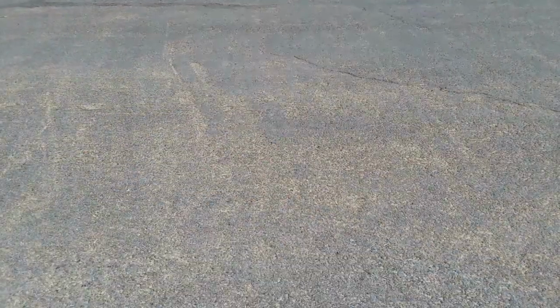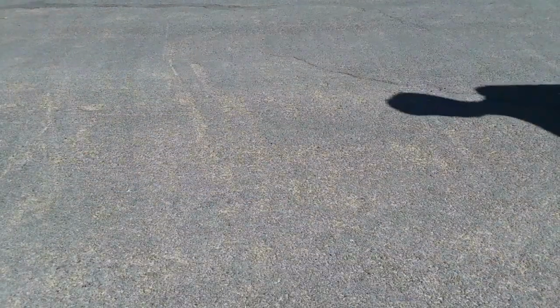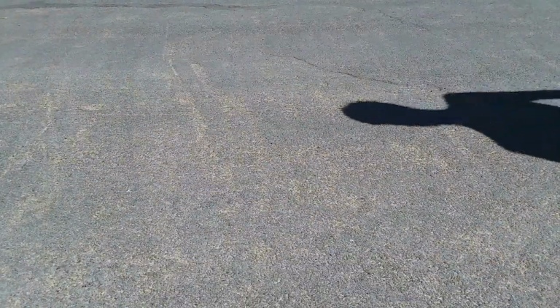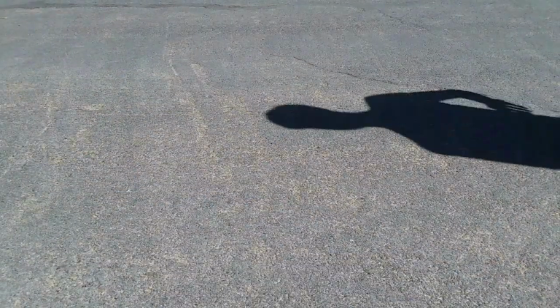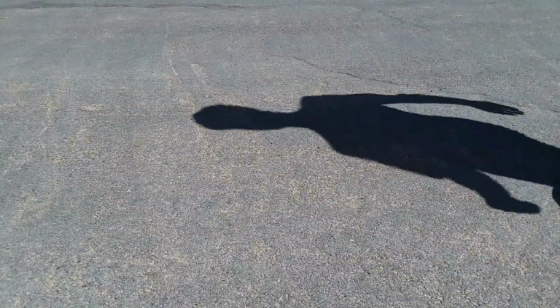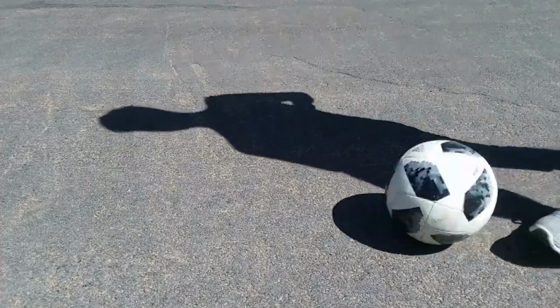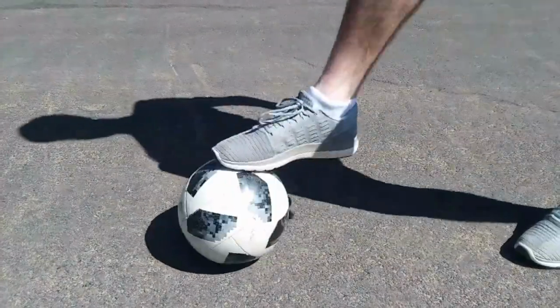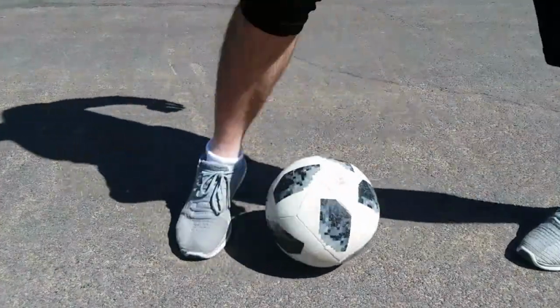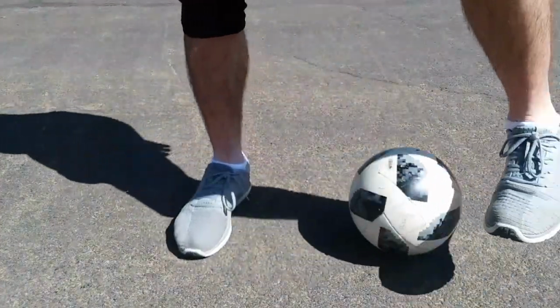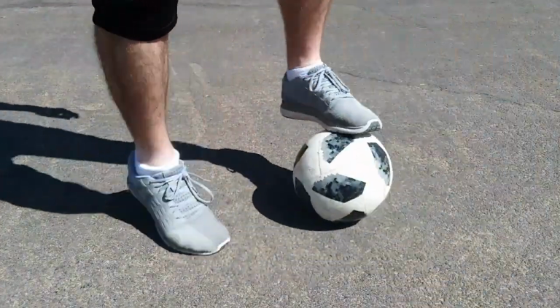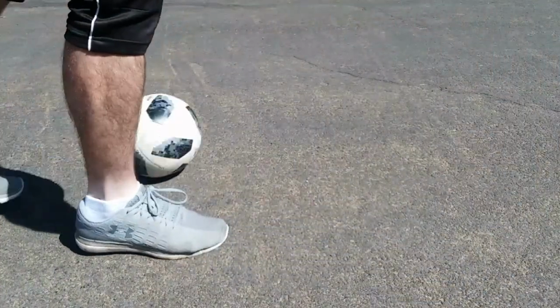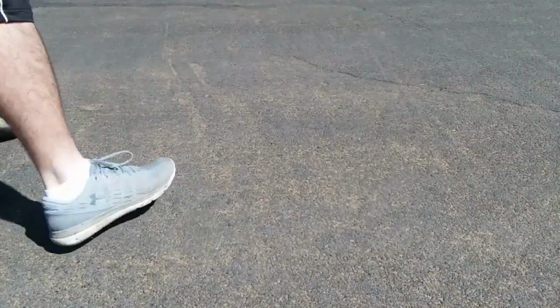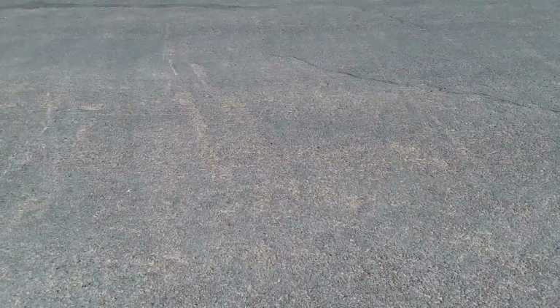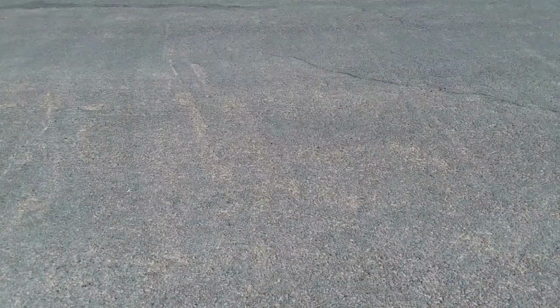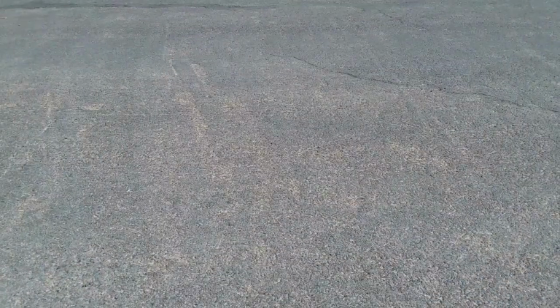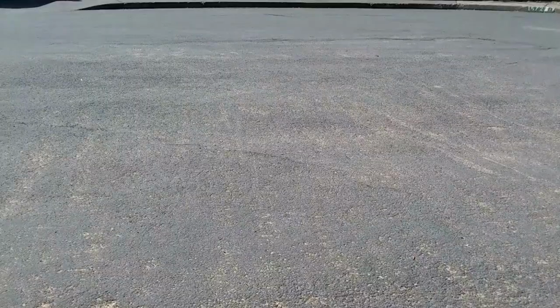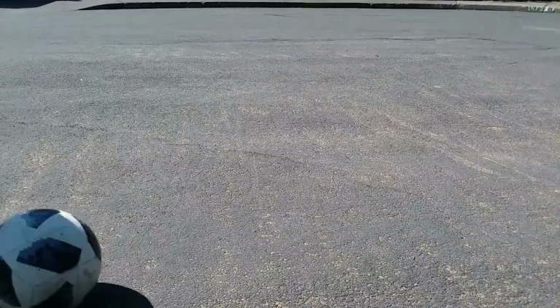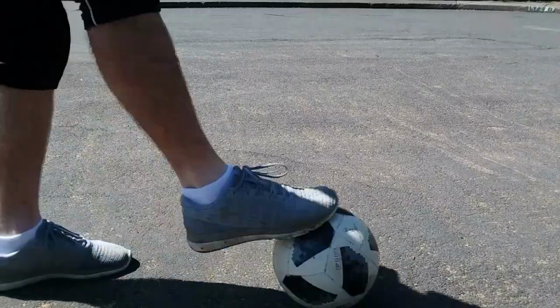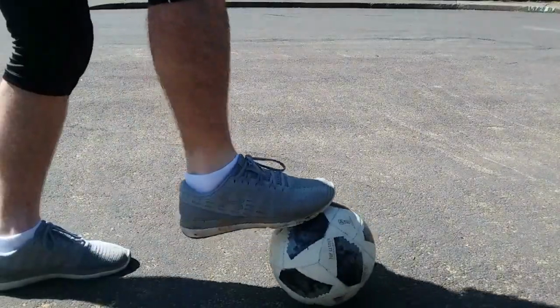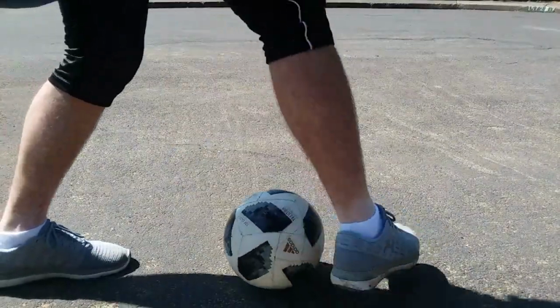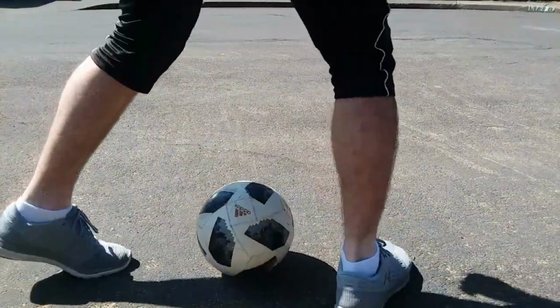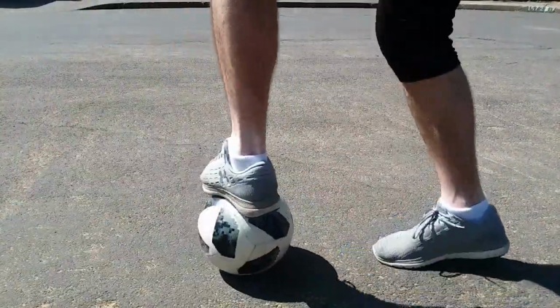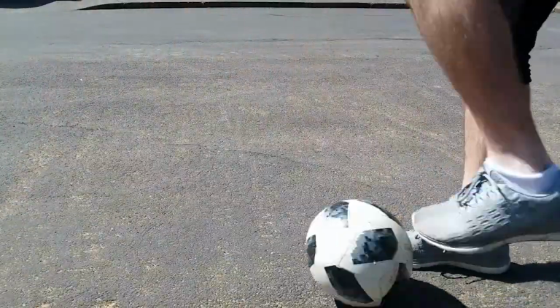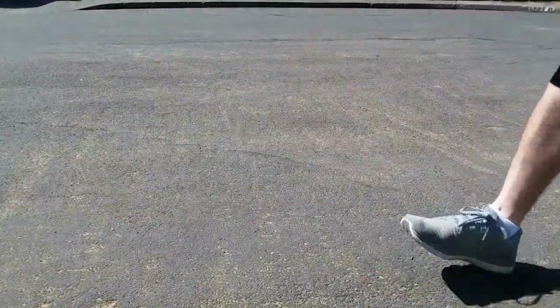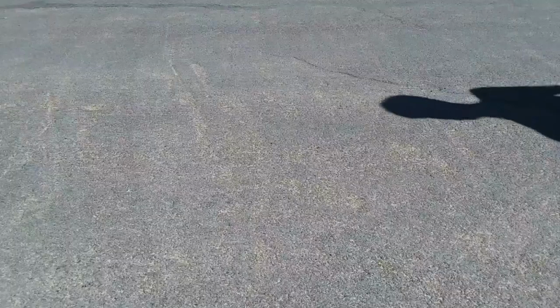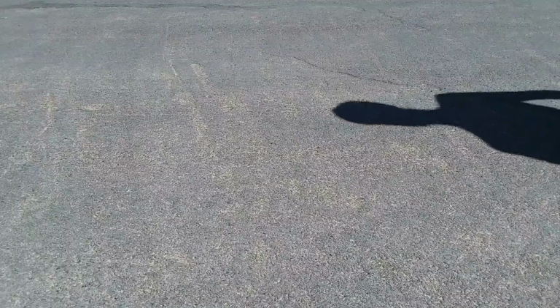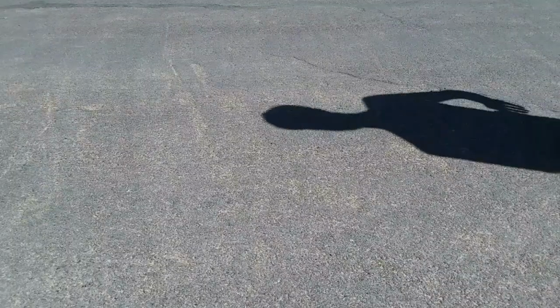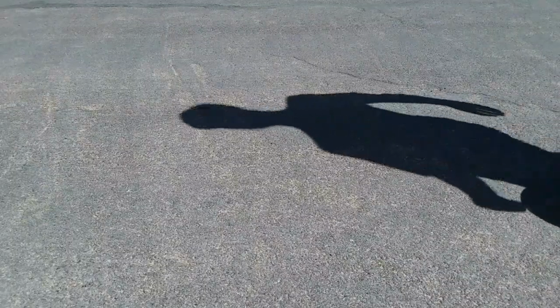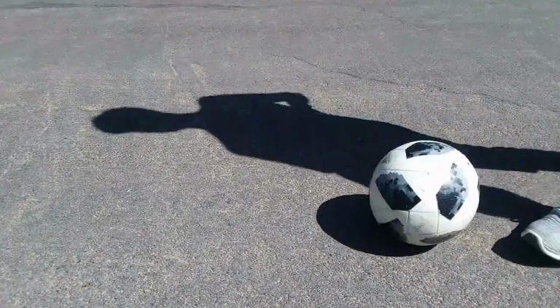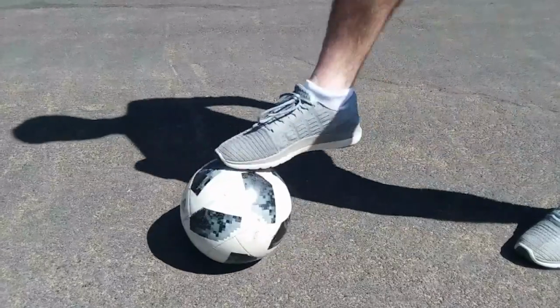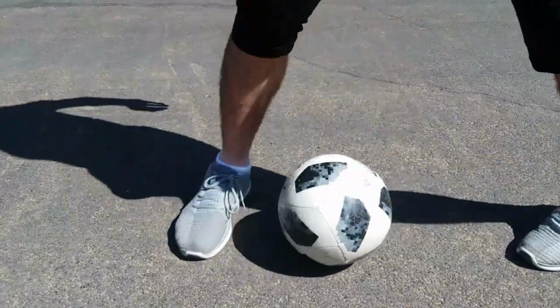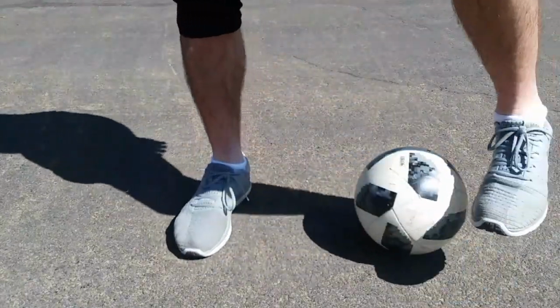Balance is super important on this, so make sure you're on your toes when you do that pivot. As you do this, just practice on getting on your toes, keeping your balance and pivoting on the standing foot.